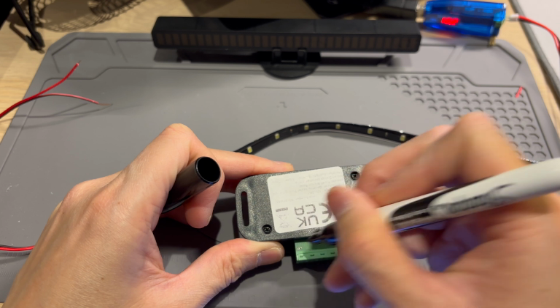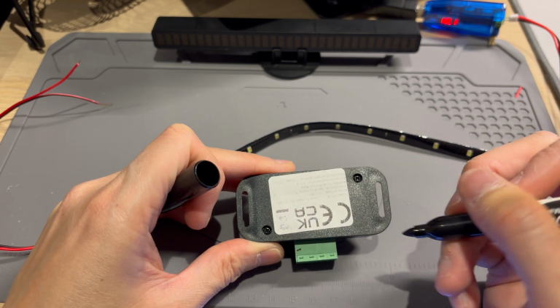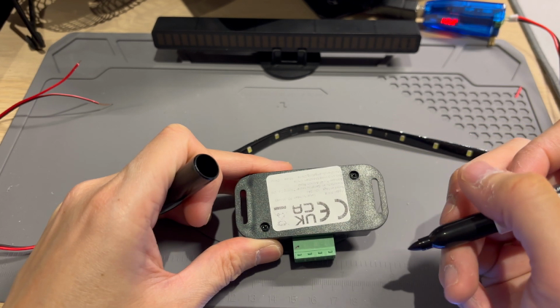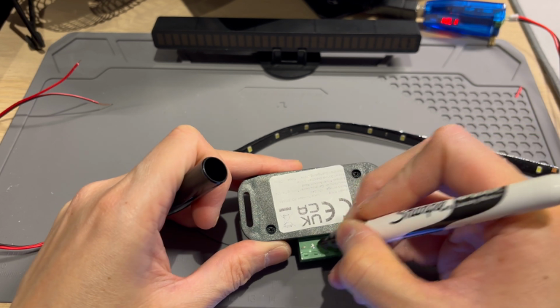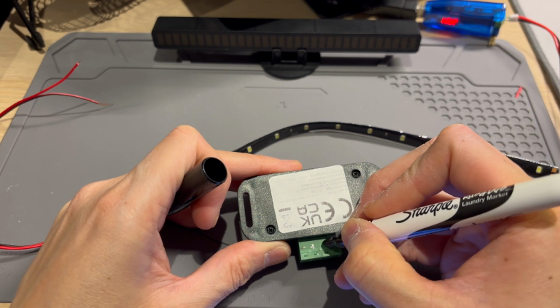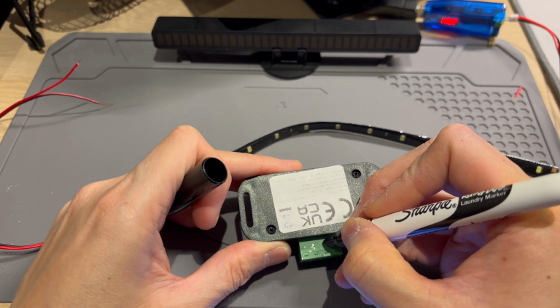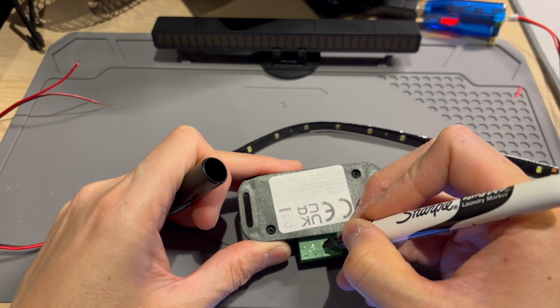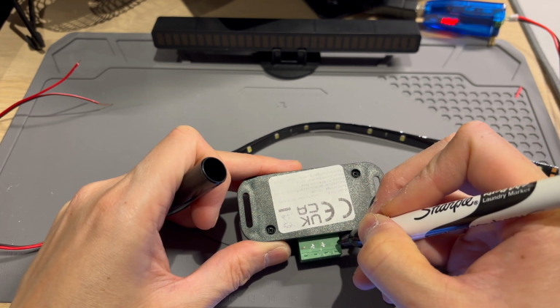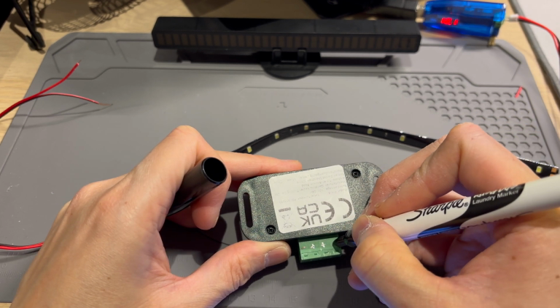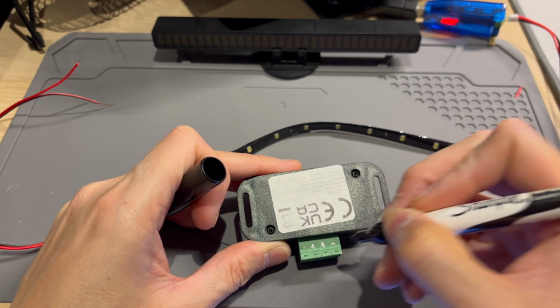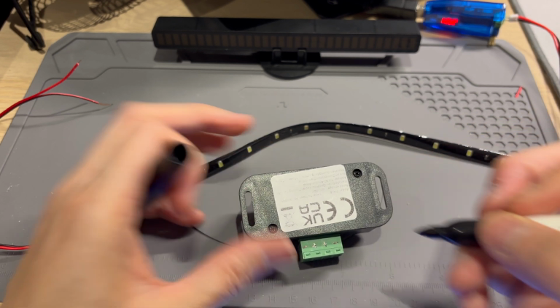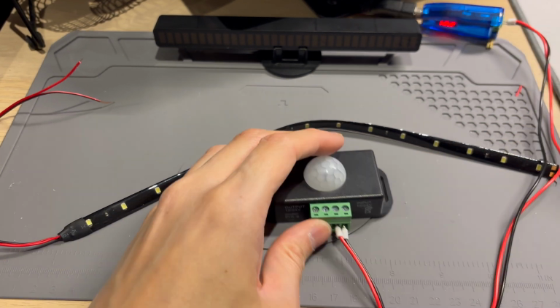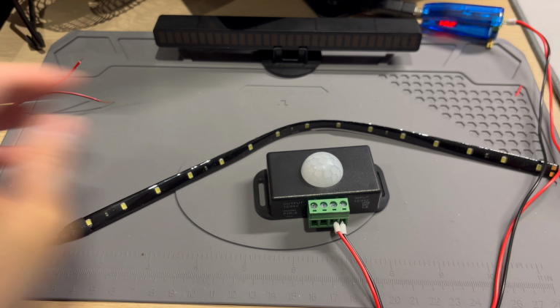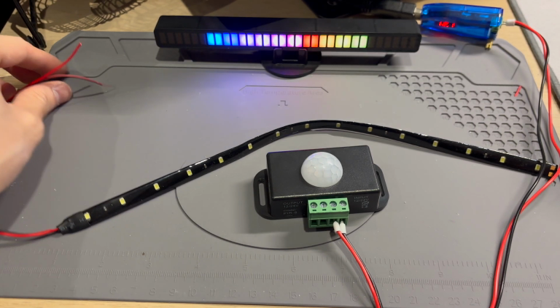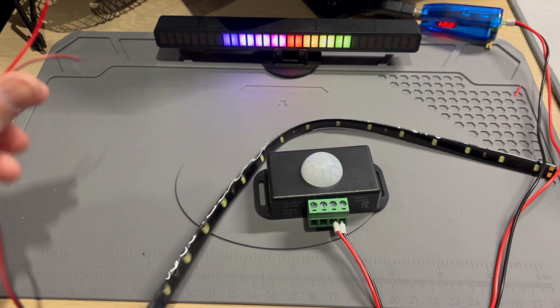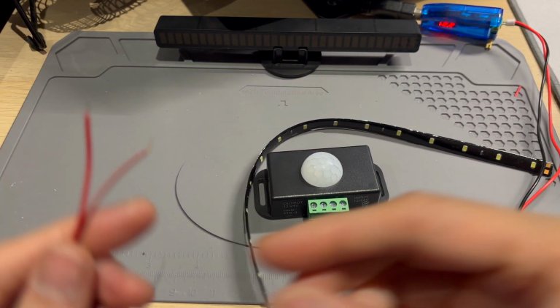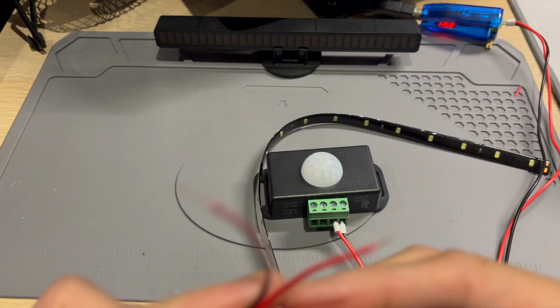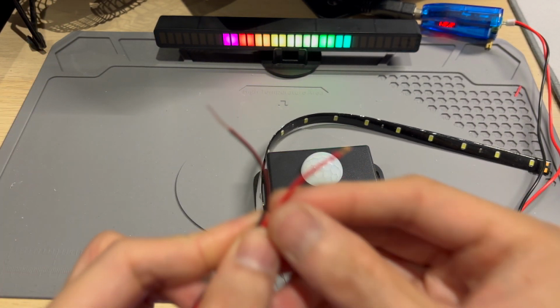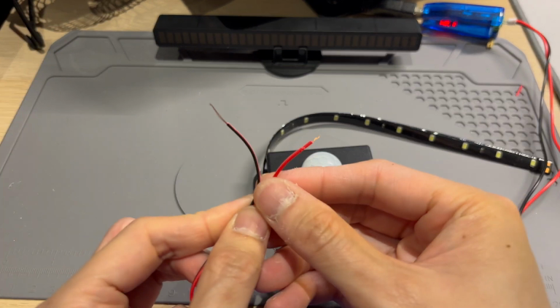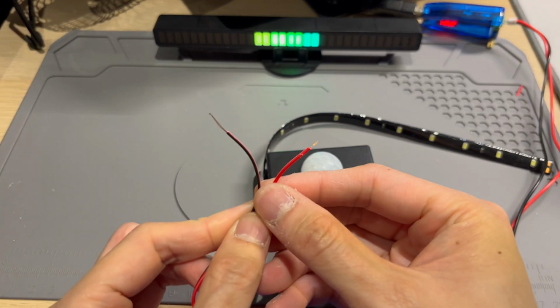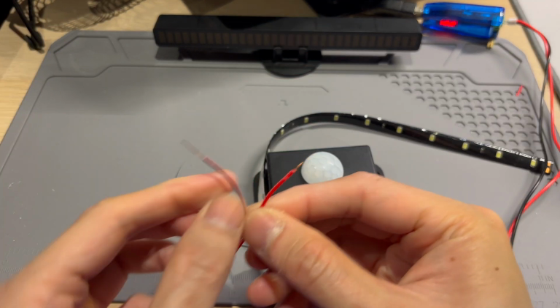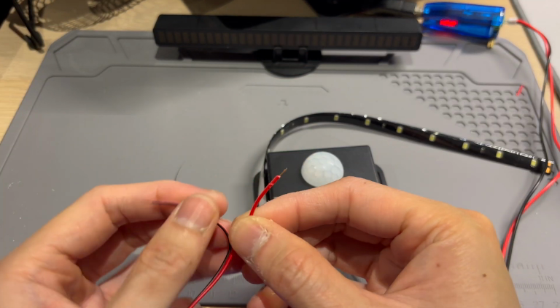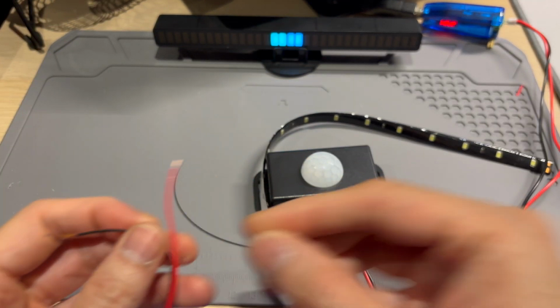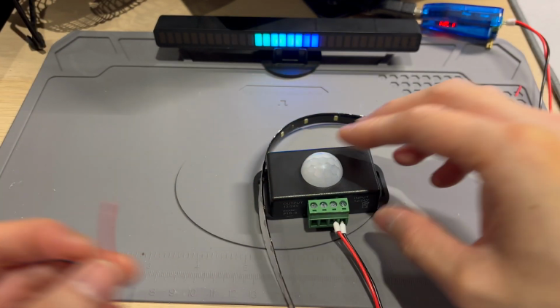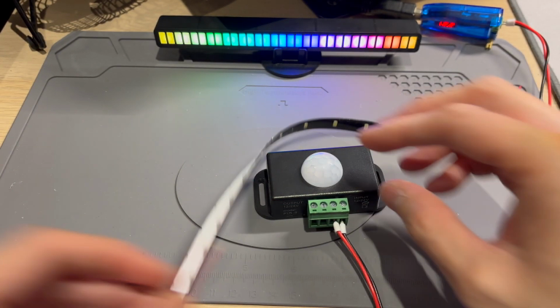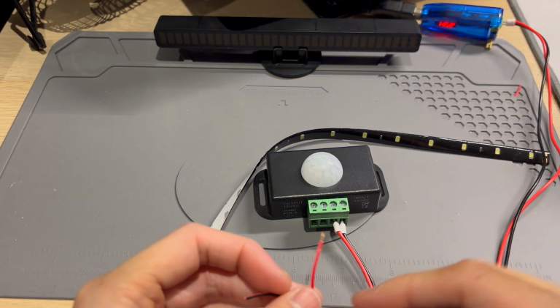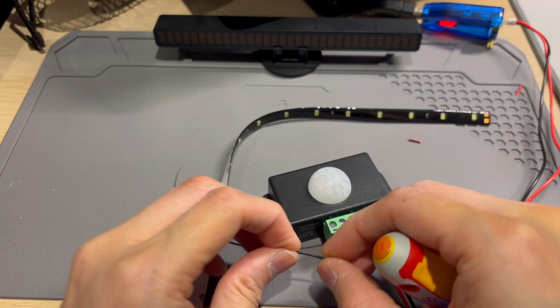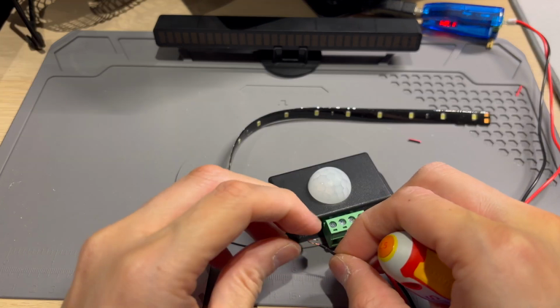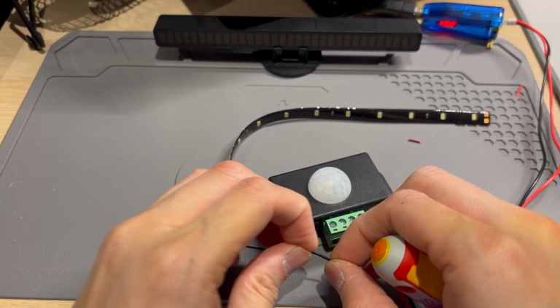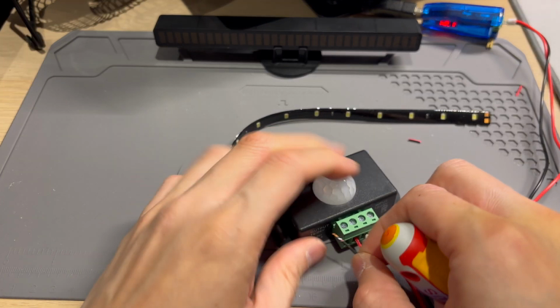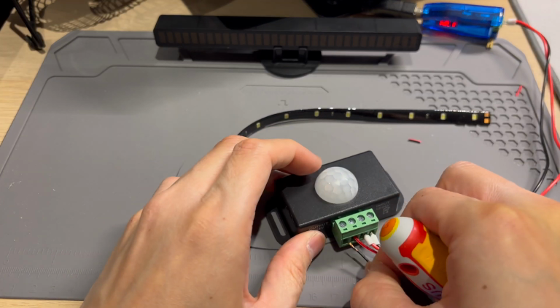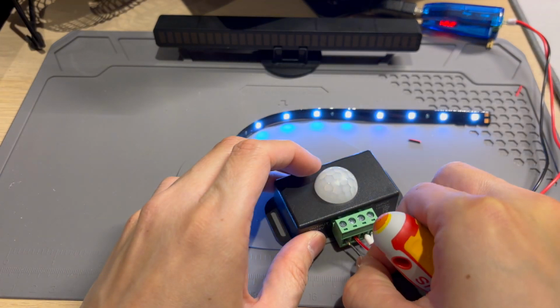Negative, positive, positive, negative. Usually I would crimp ferrules on the end of these, but we're just going to test it. A bit too long so I'll just fold over.